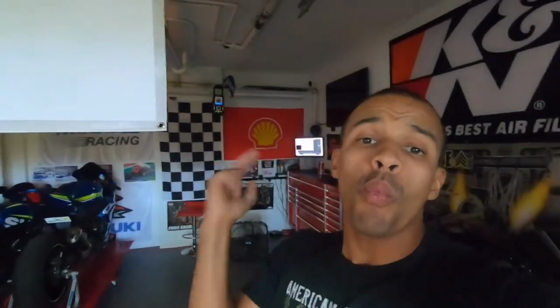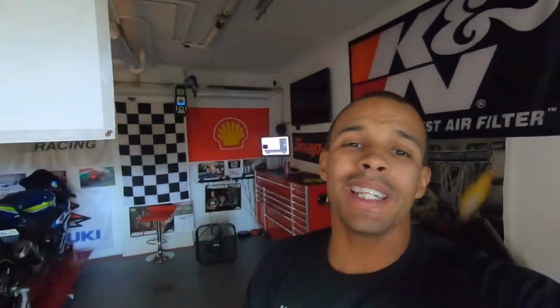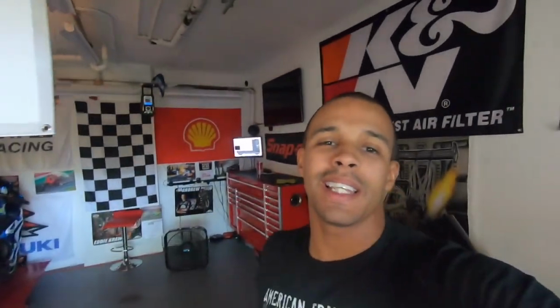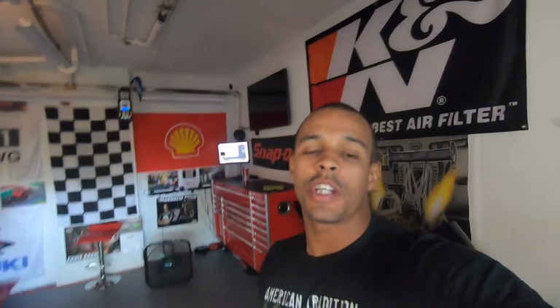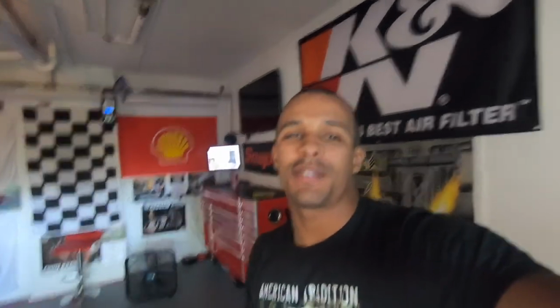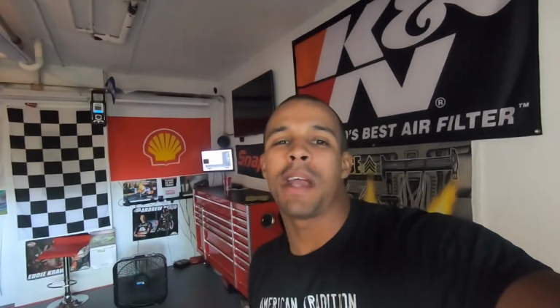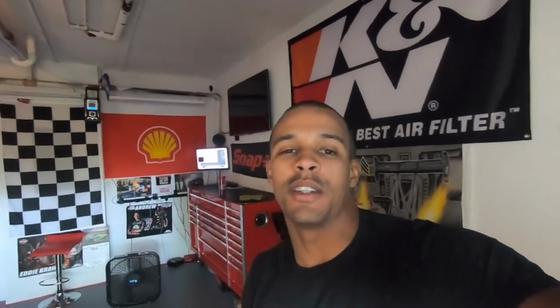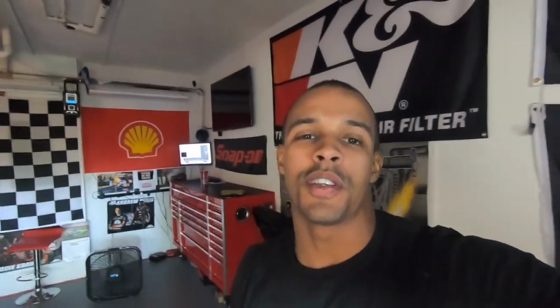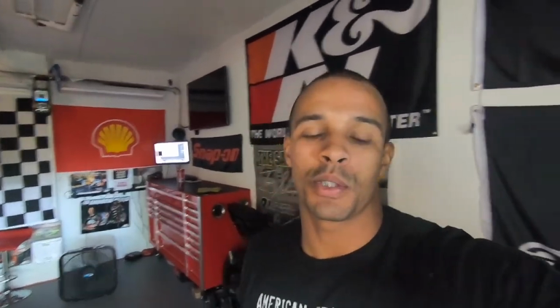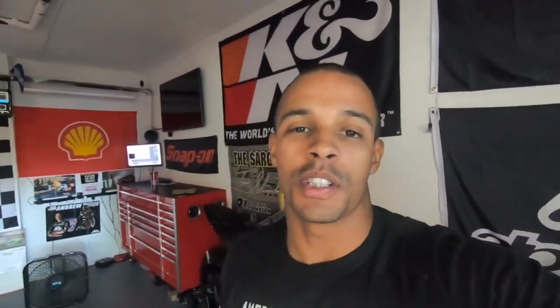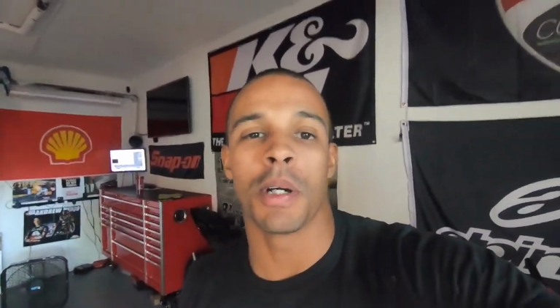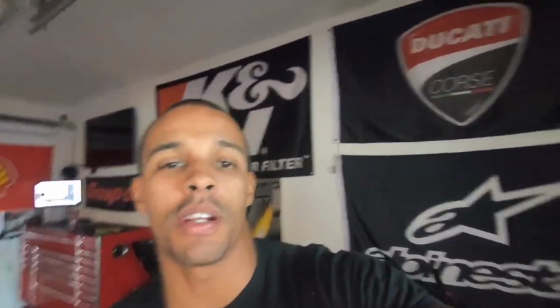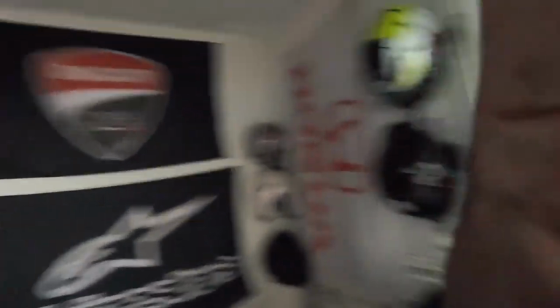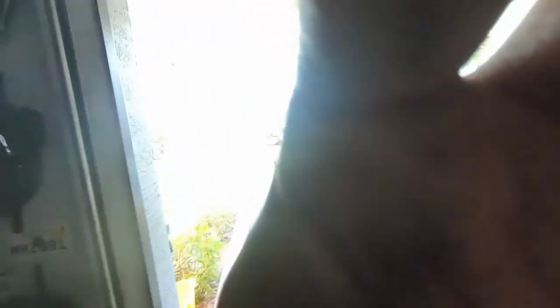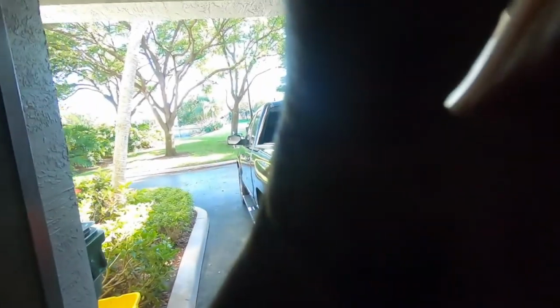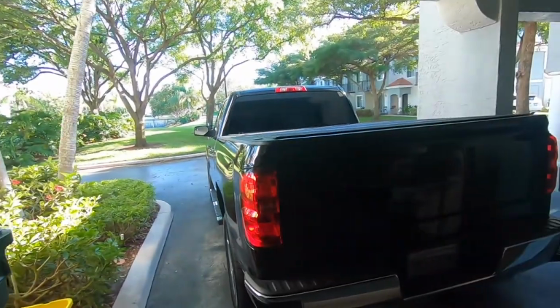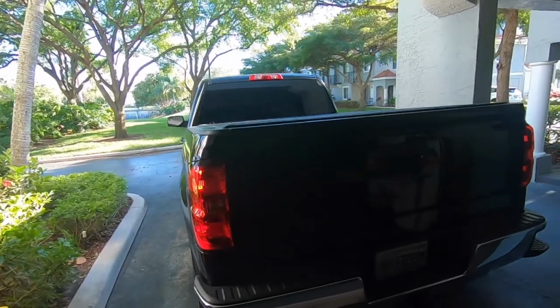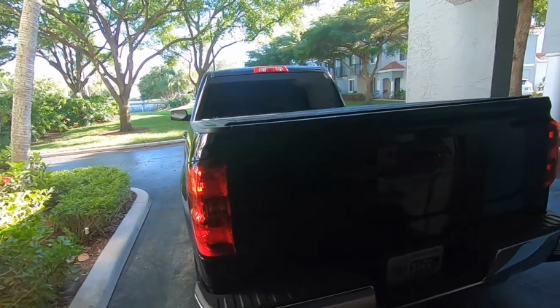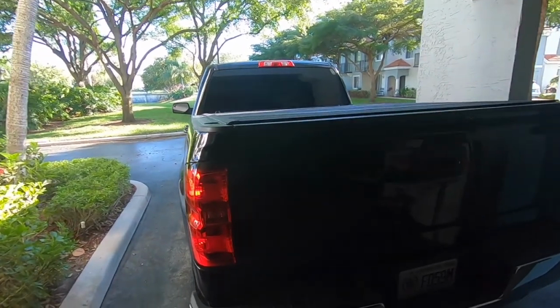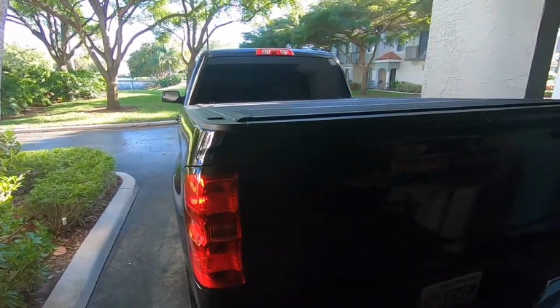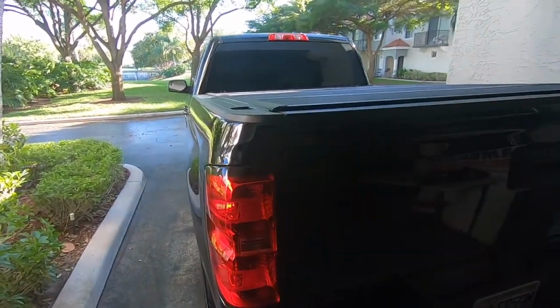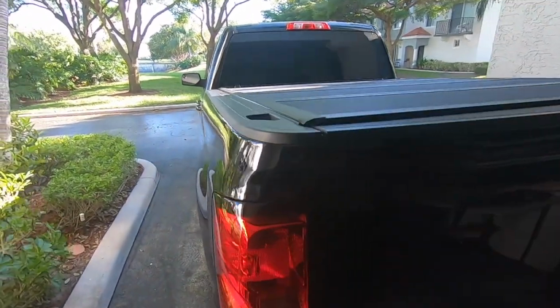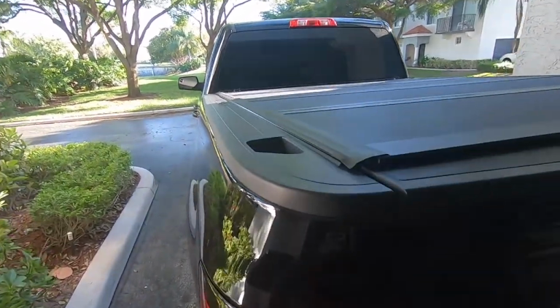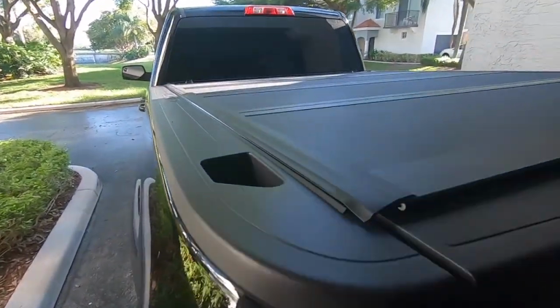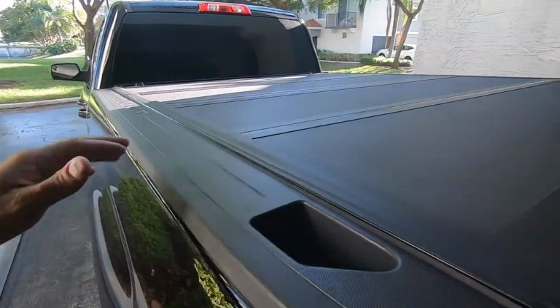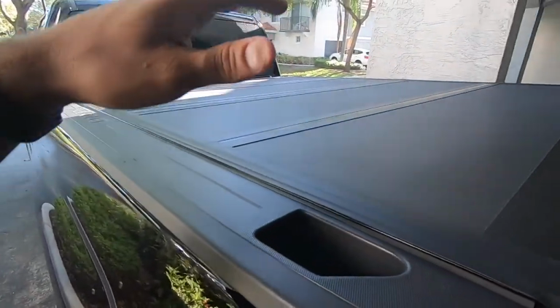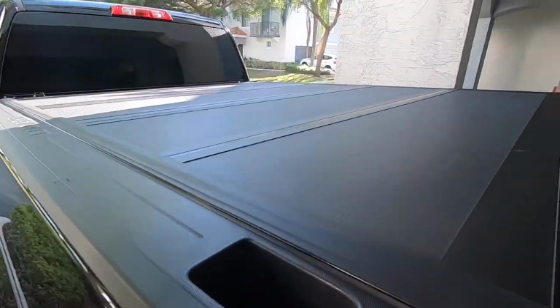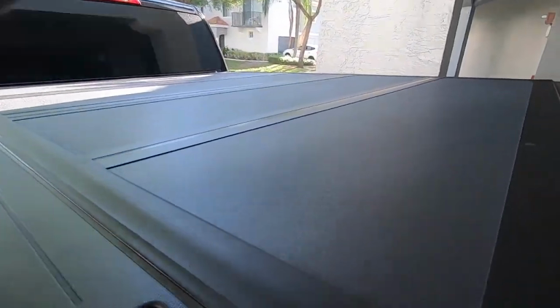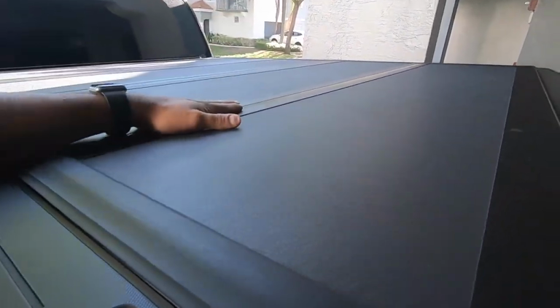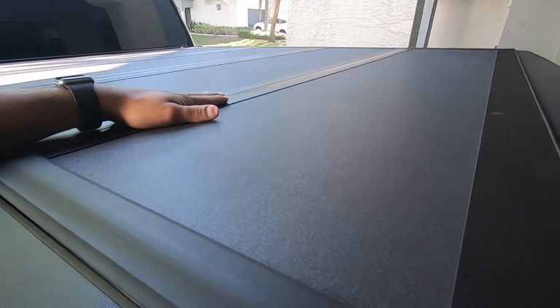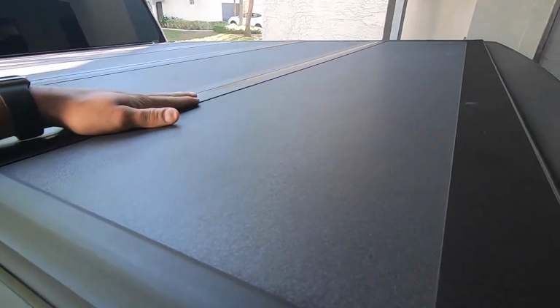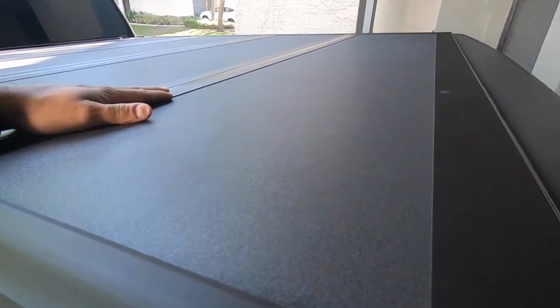What it is ladies and gentlemen, thanks for tuning back in here to another episode on the Speed Bug channel. We are going to run outside of the garage today and talk a little bit about my tonneau cover.